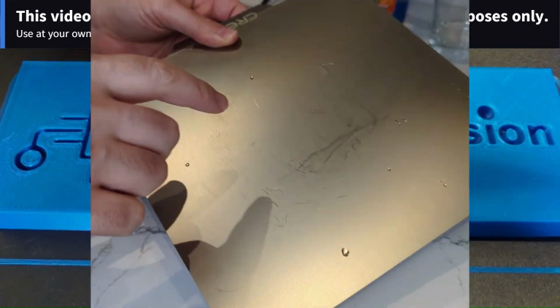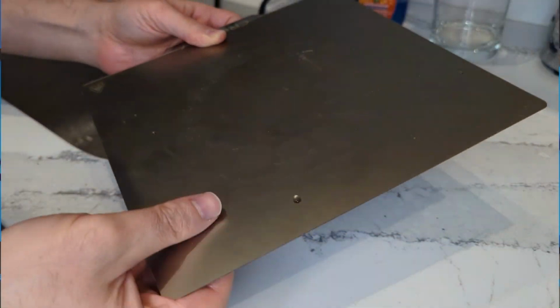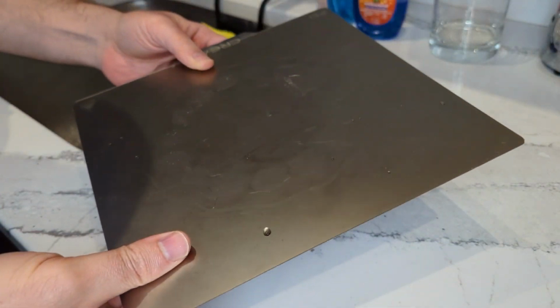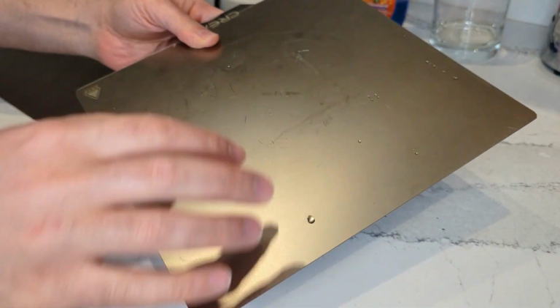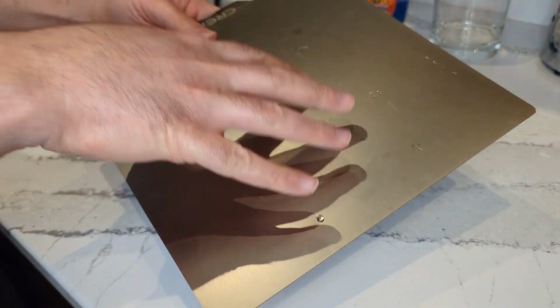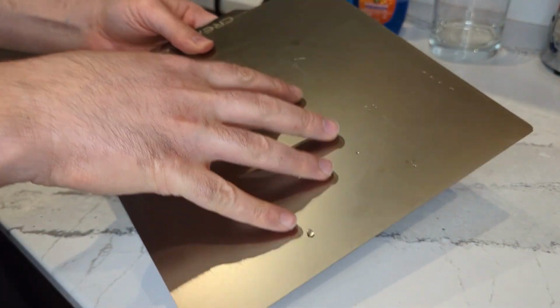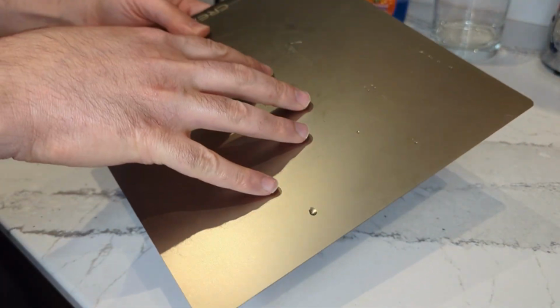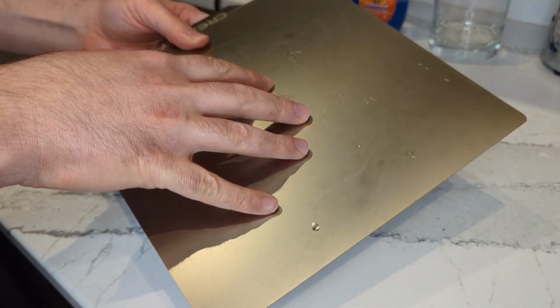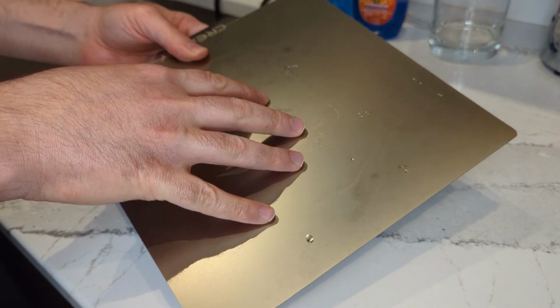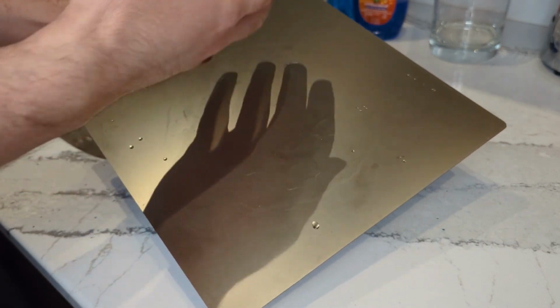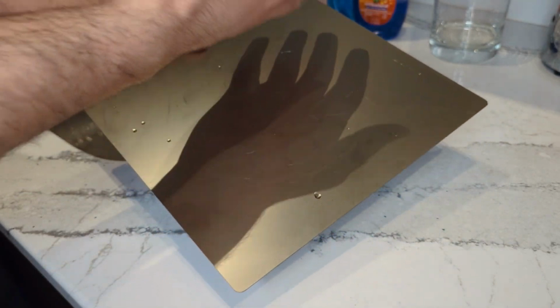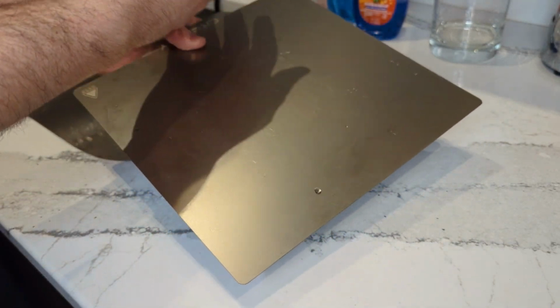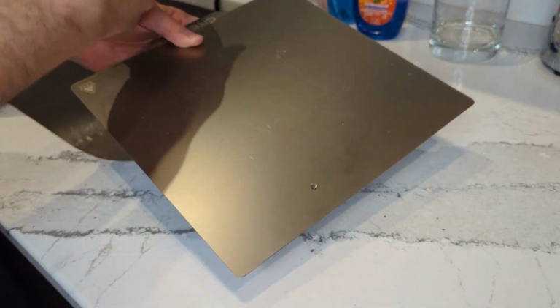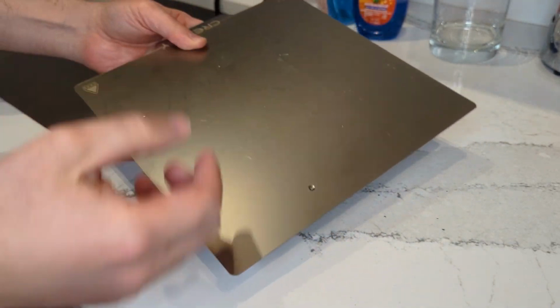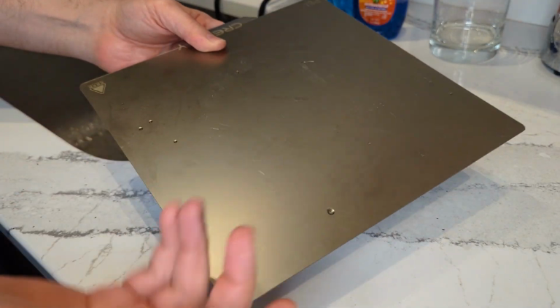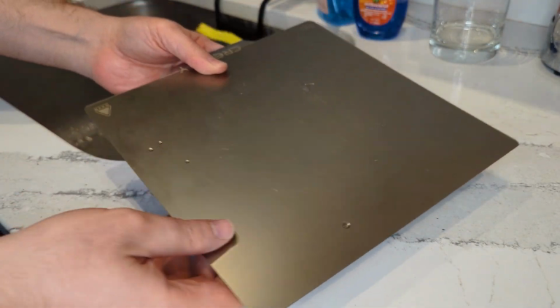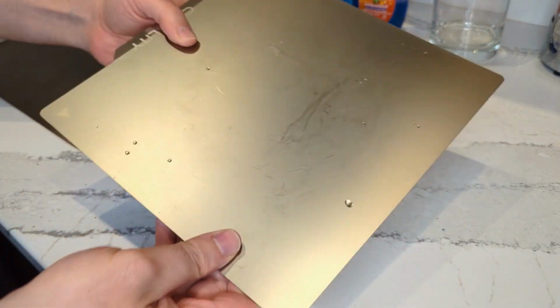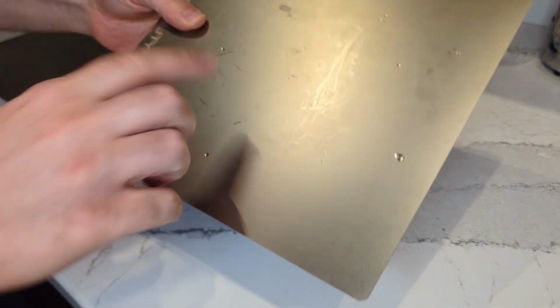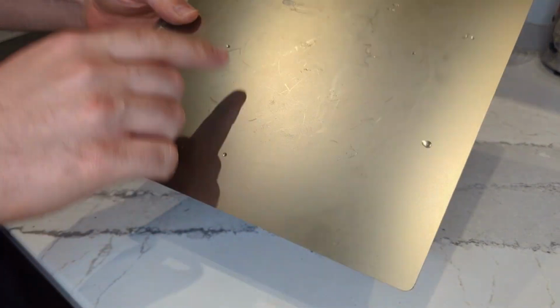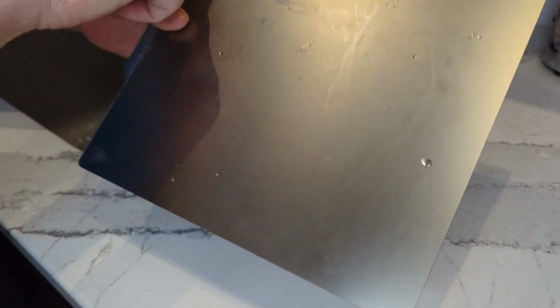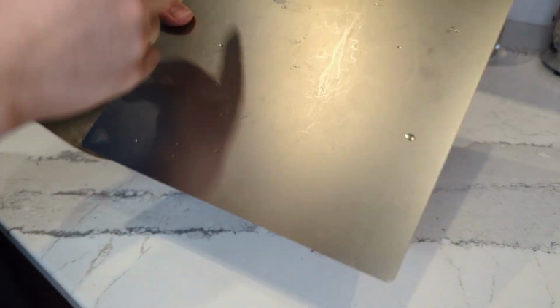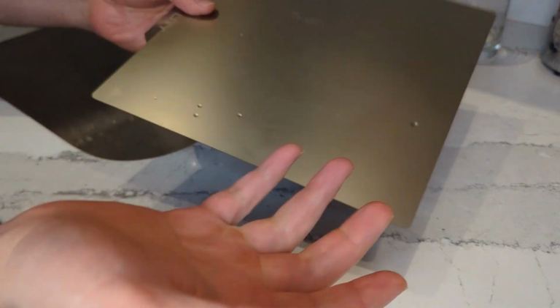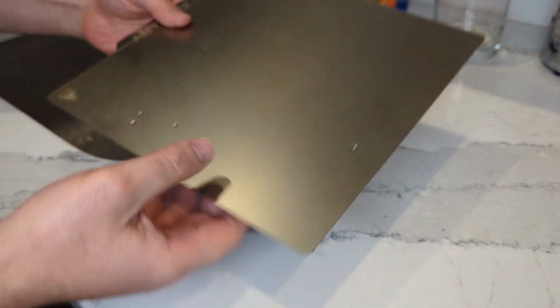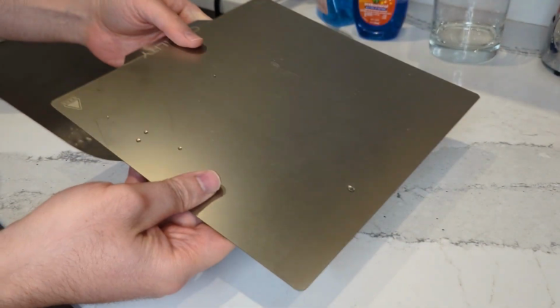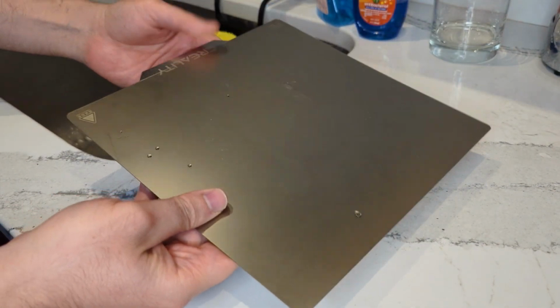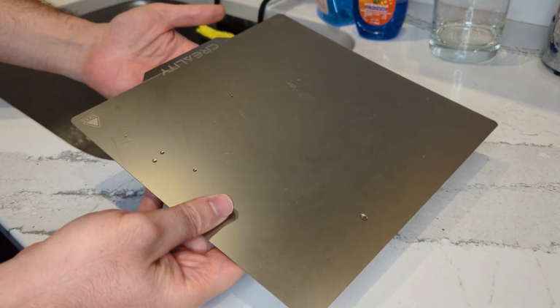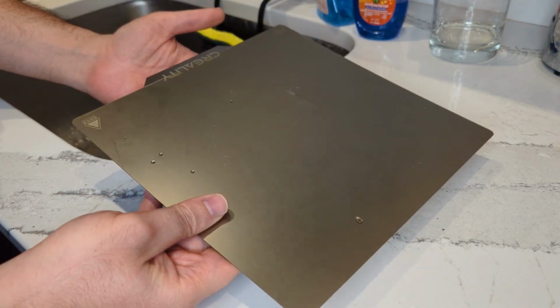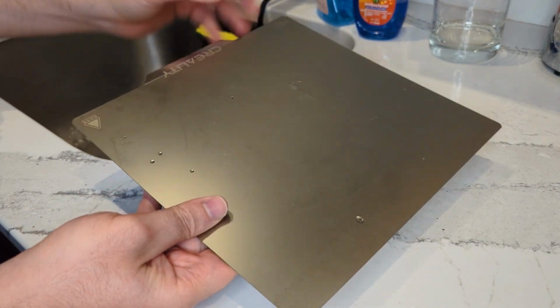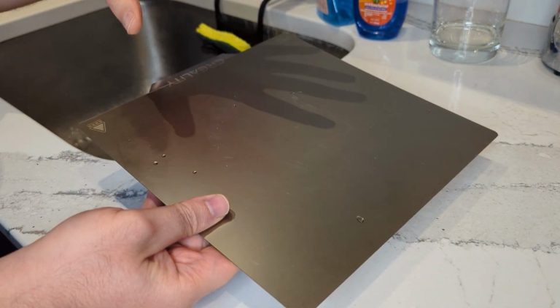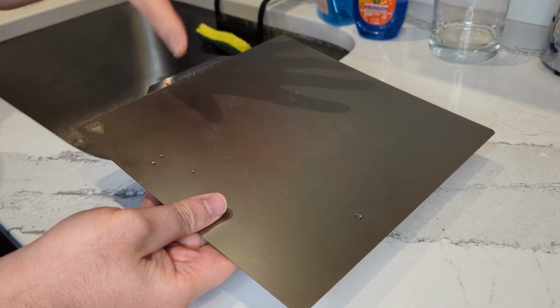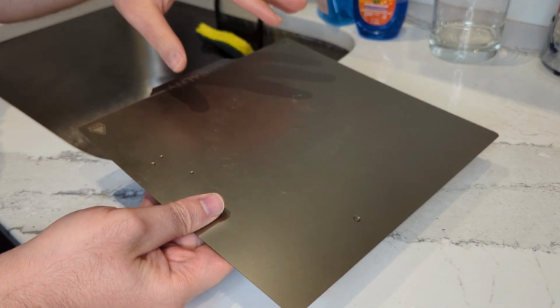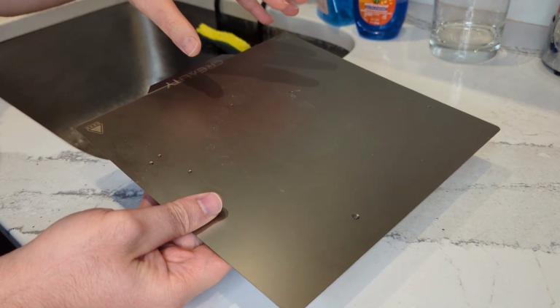I'm going to show you how to clean a 3D printer bed using regular warm water and soap. I have this PEI bed here, but this method would apply technically to any bed.